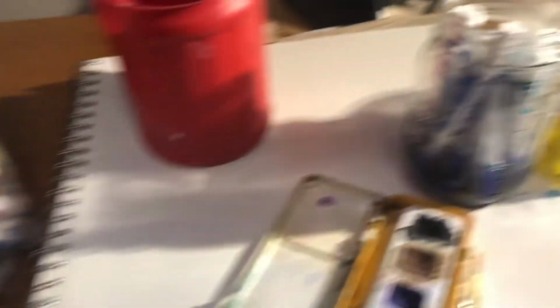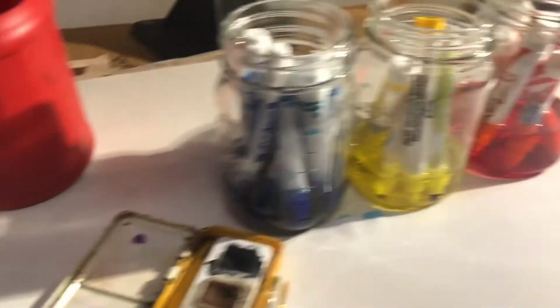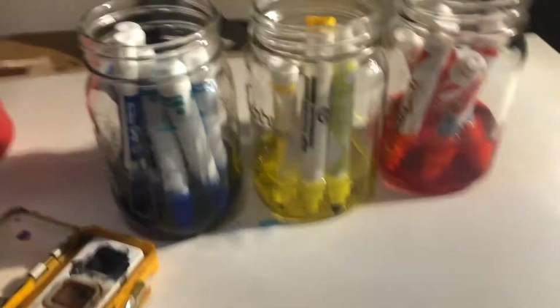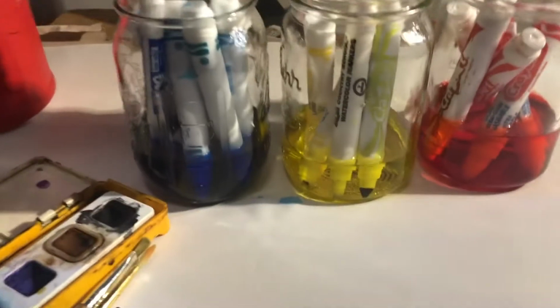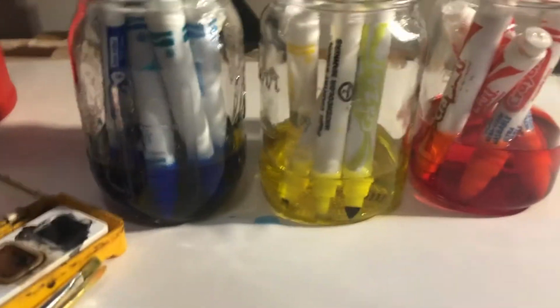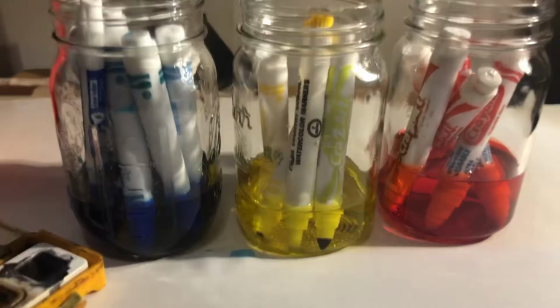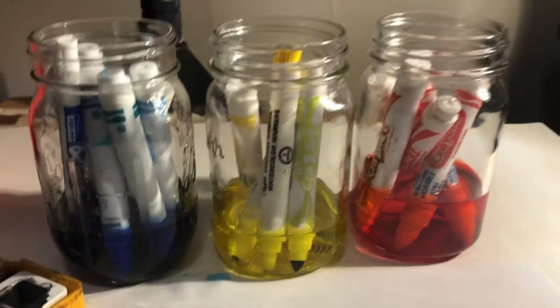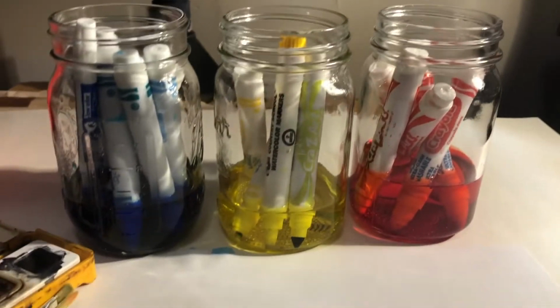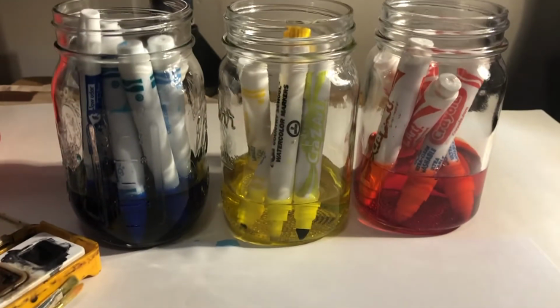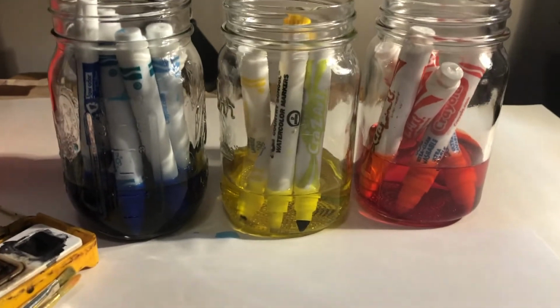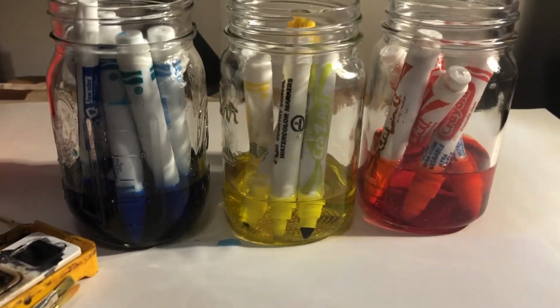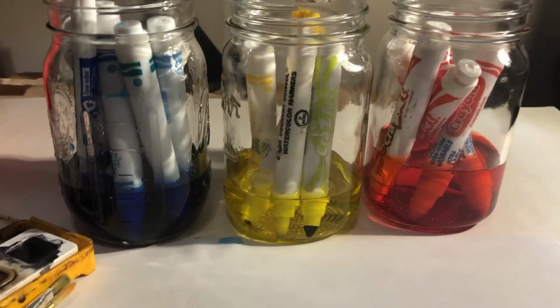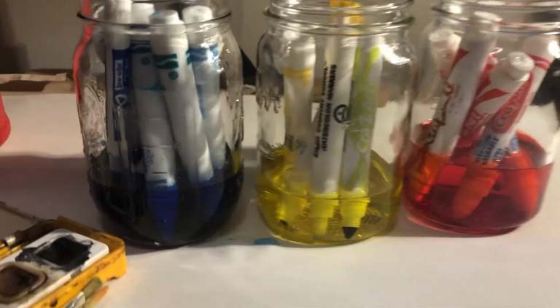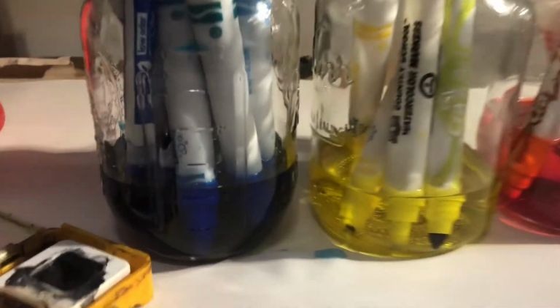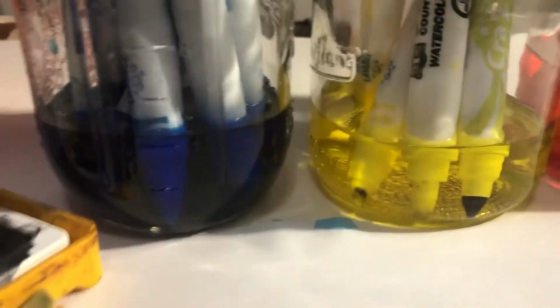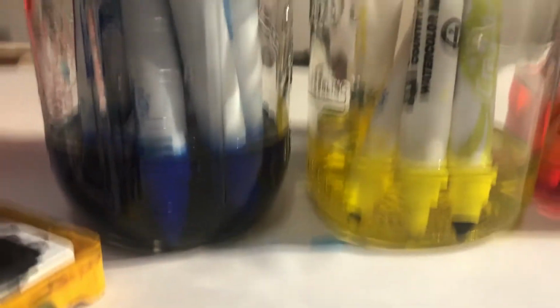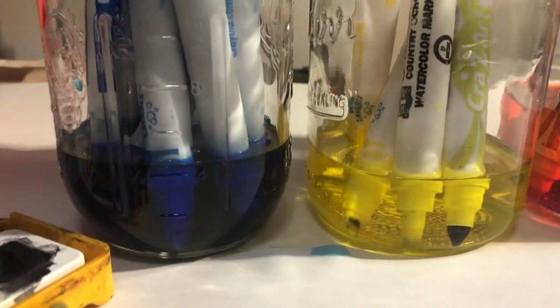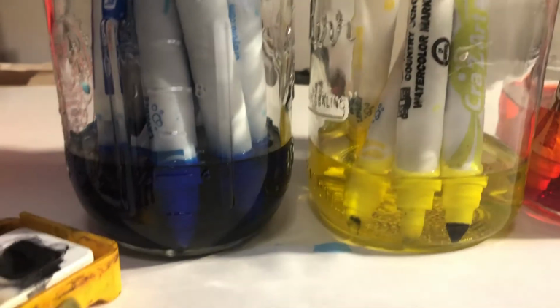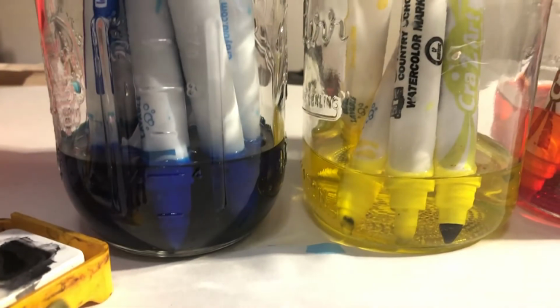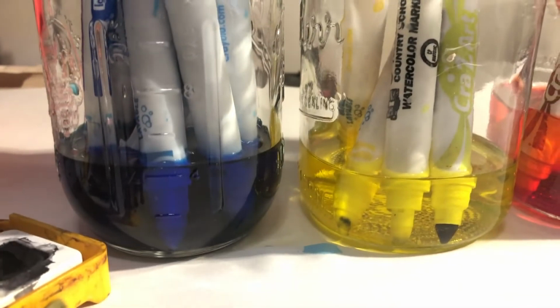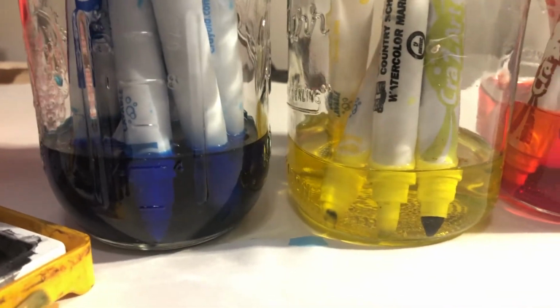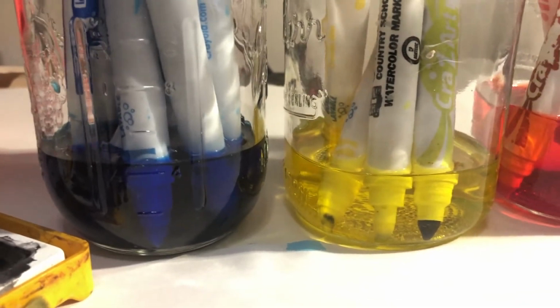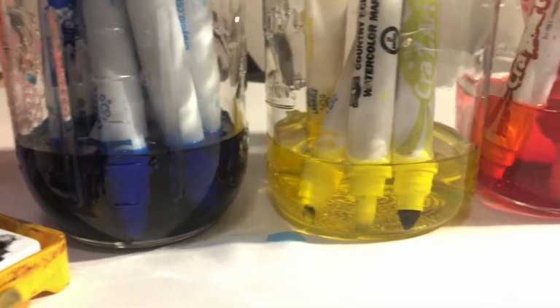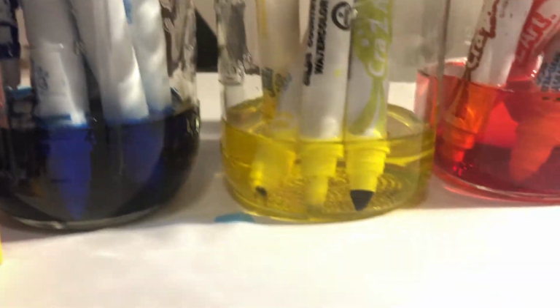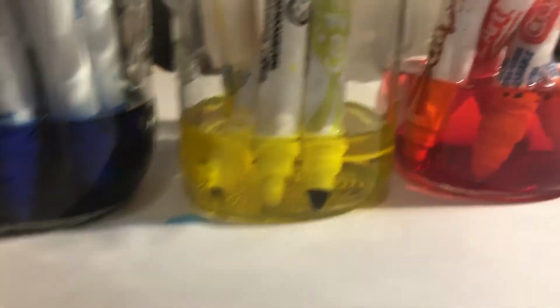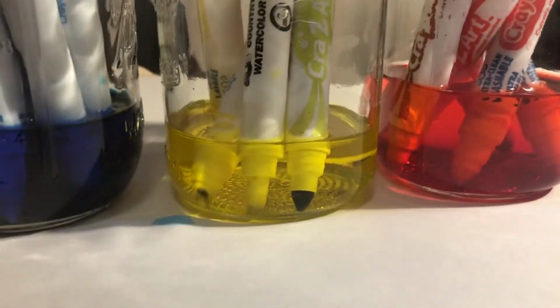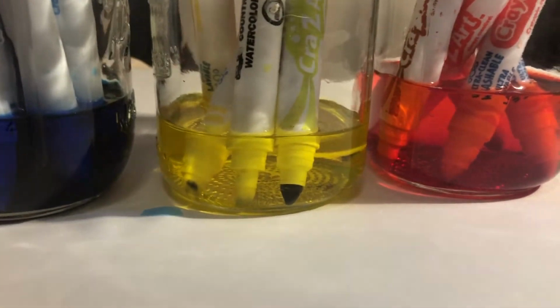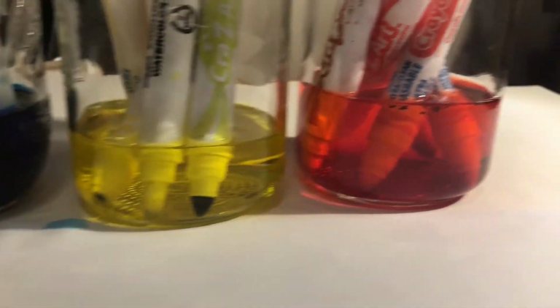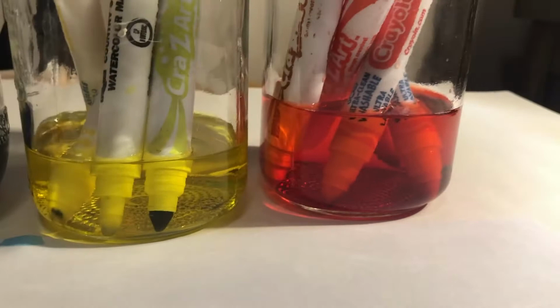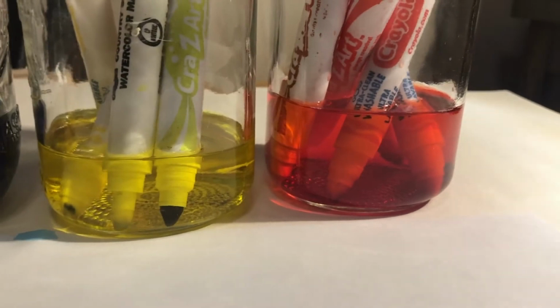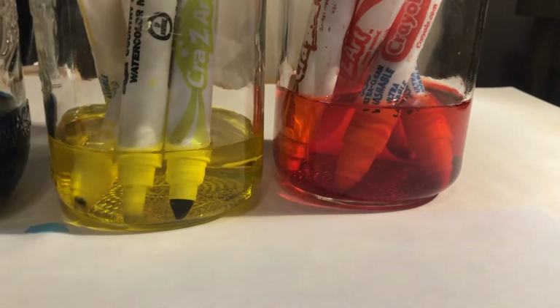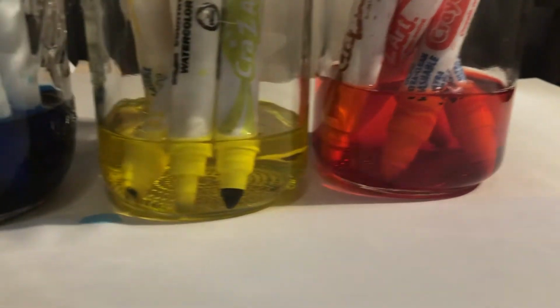Here is an example. I just have the primary colors set up here. I've got some blue soaking, and some yellow soaking, and some red soaking.